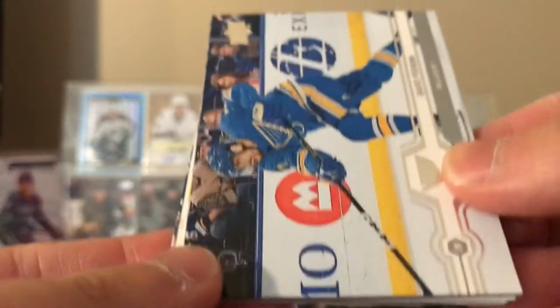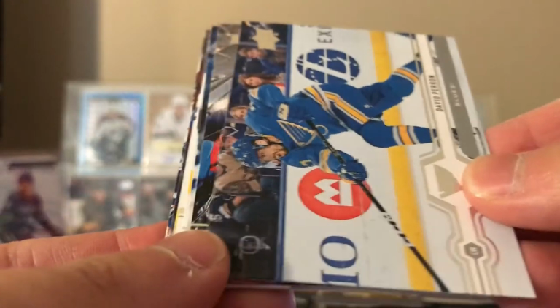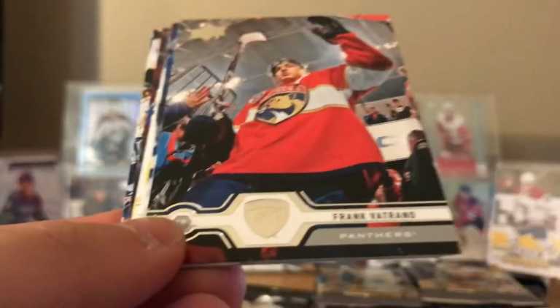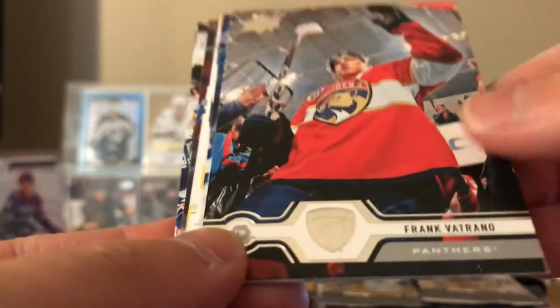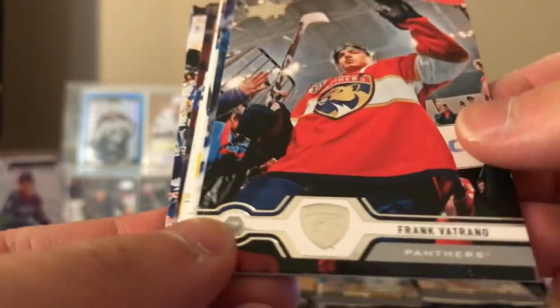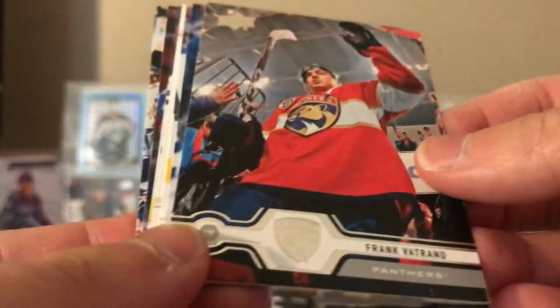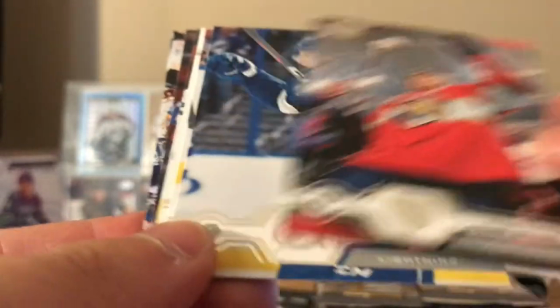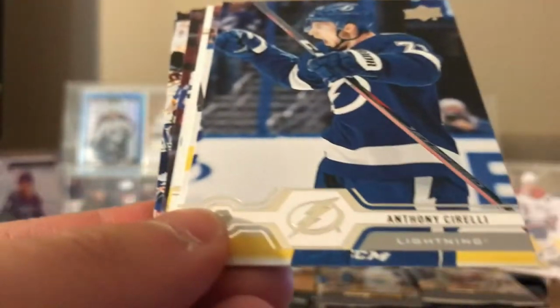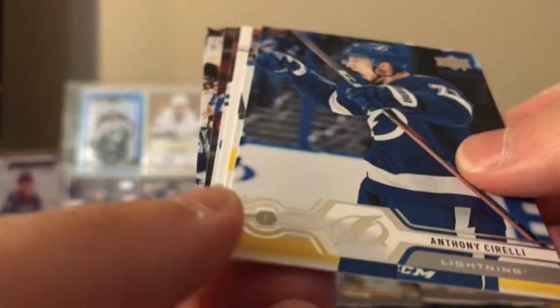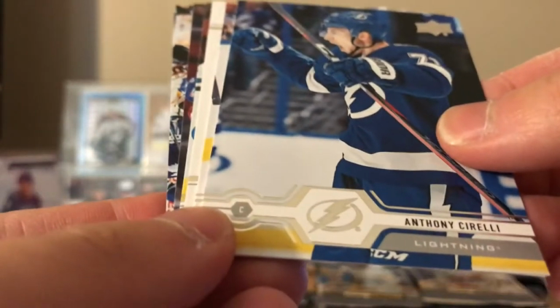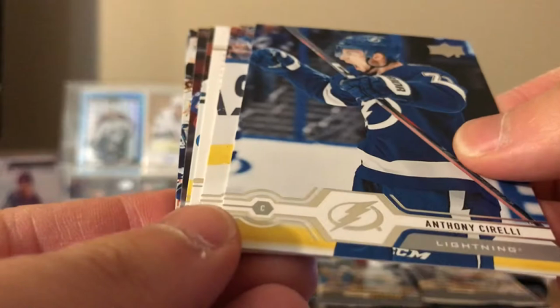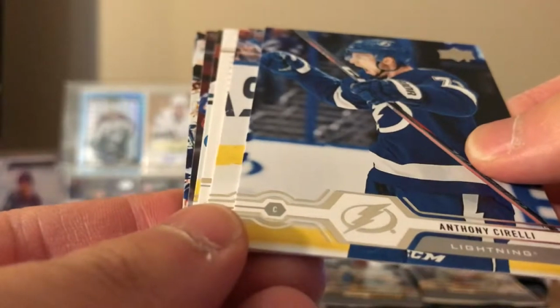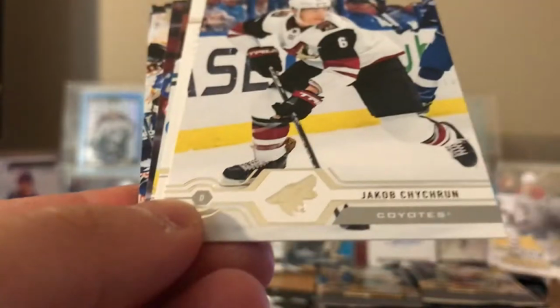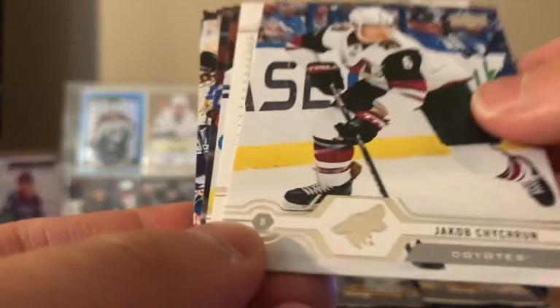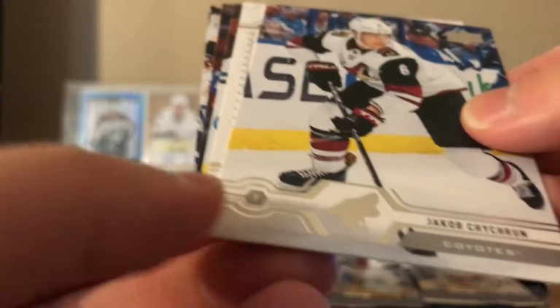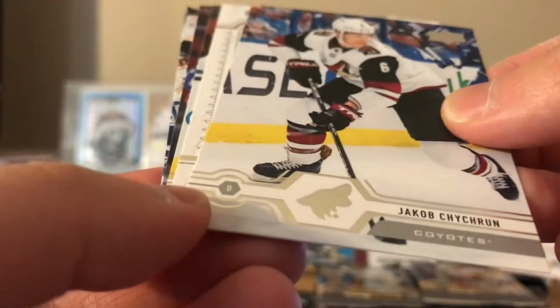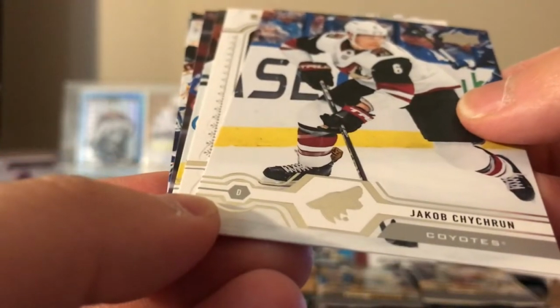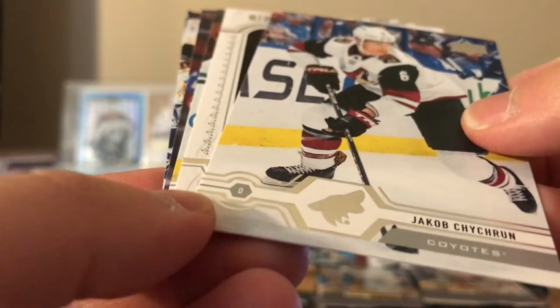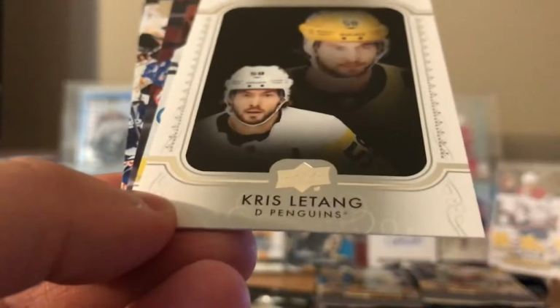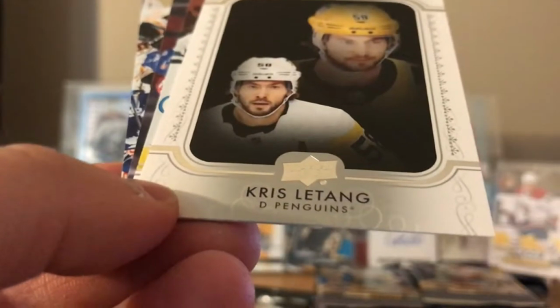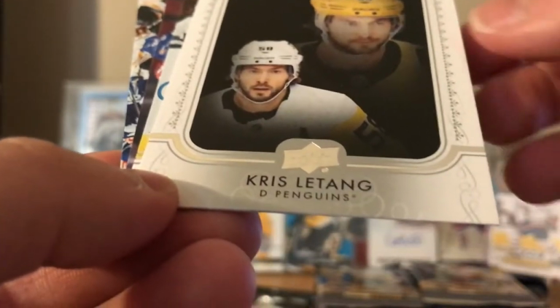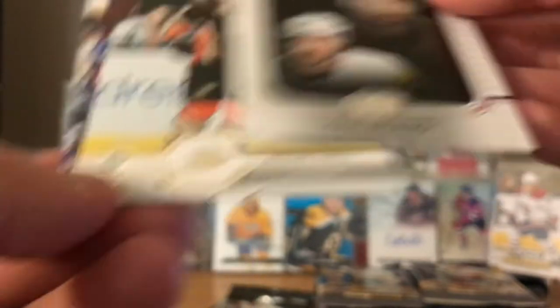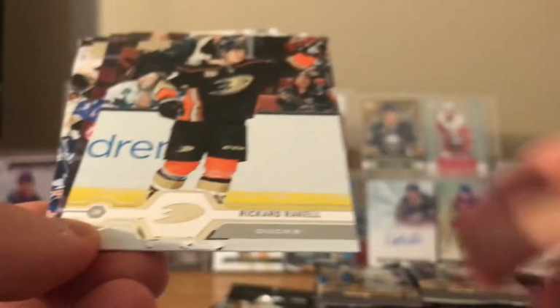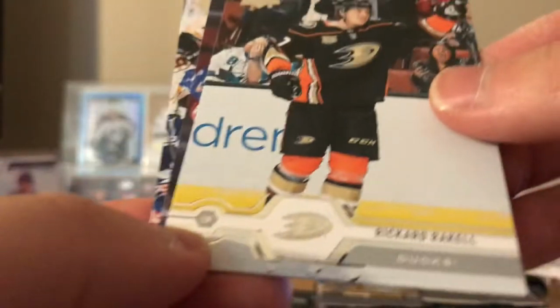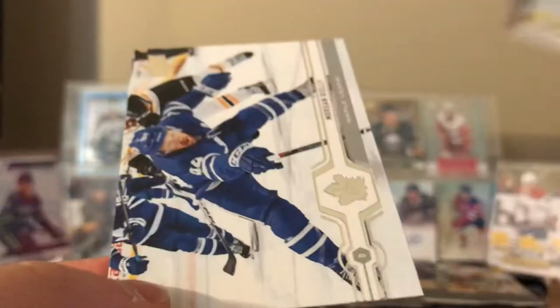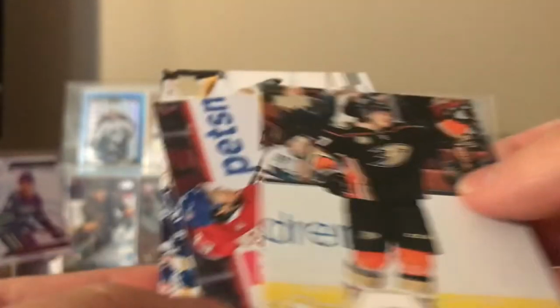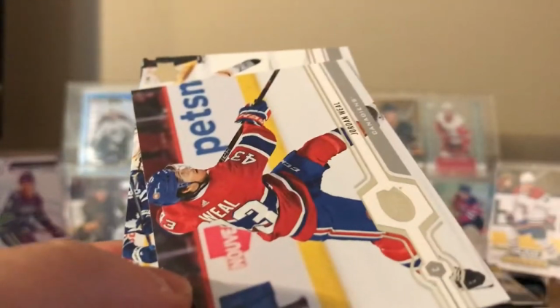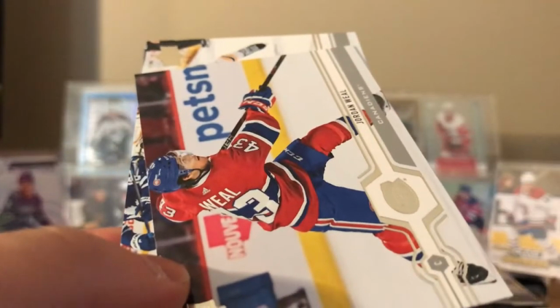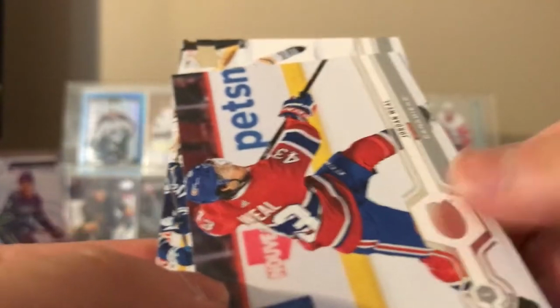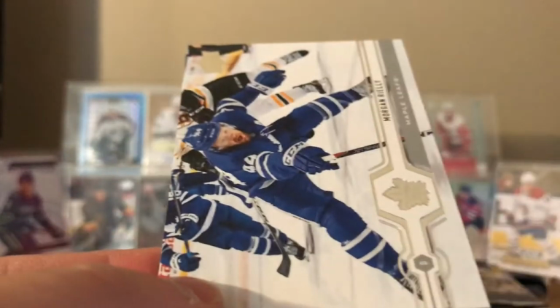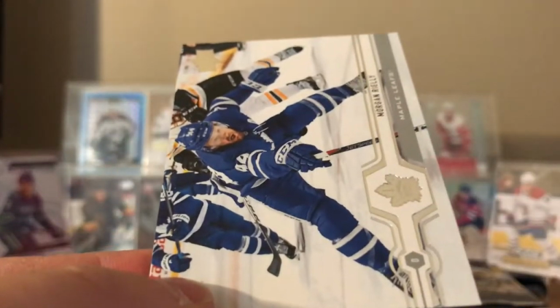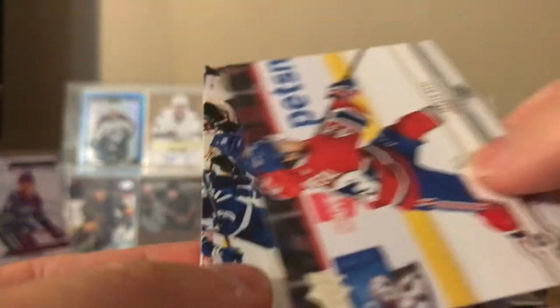David Perron — pretty good start to the season for him. Frank Fertrano, Anthony Cirelli, Jacob Chychrun, portraits of Chris Letang, Carter Kel, Jordan Wheel, and Morgan Rielly.